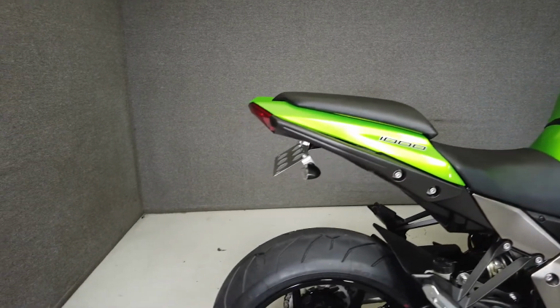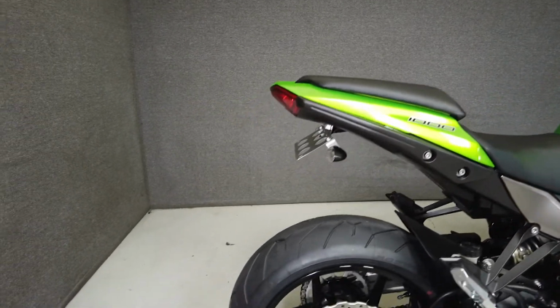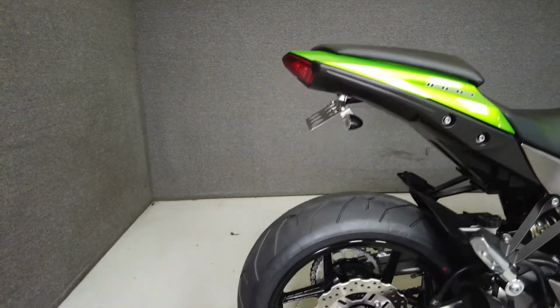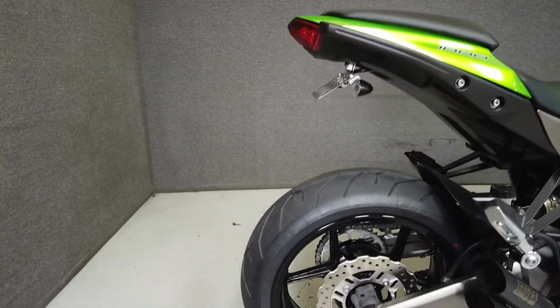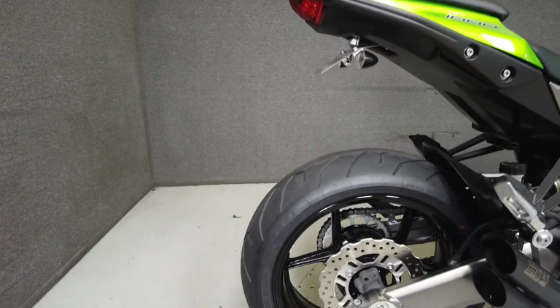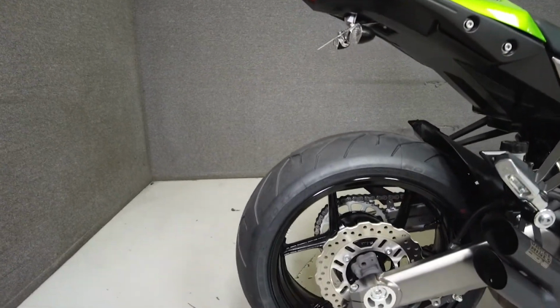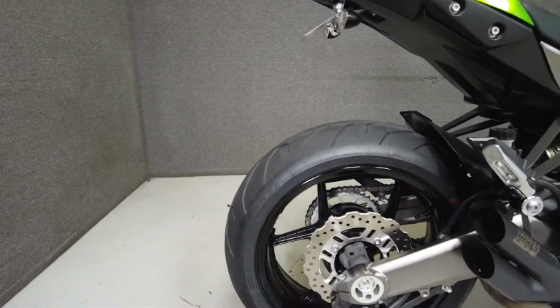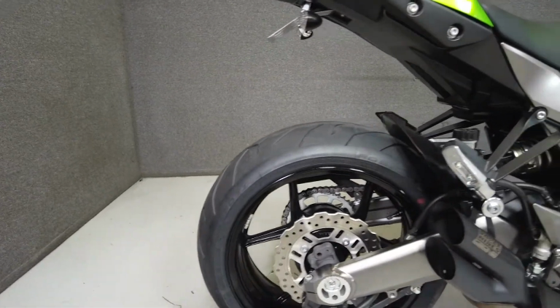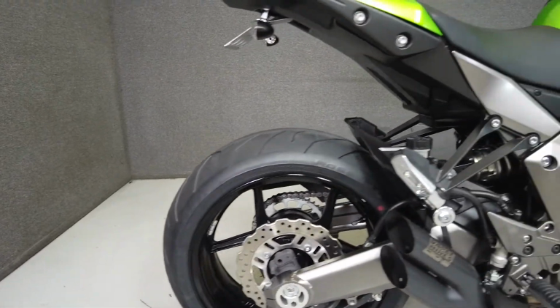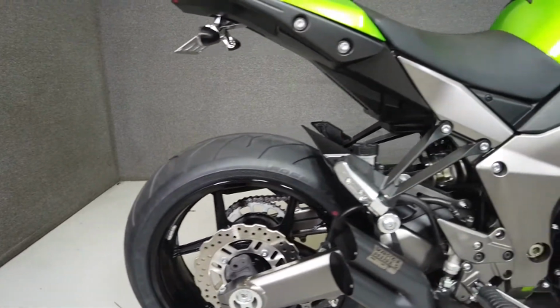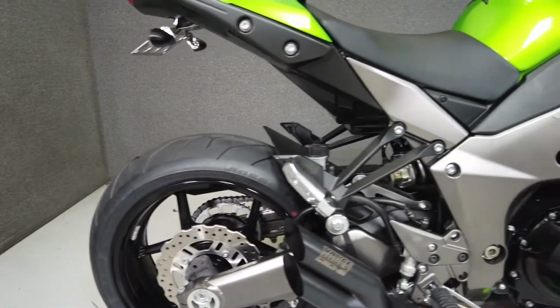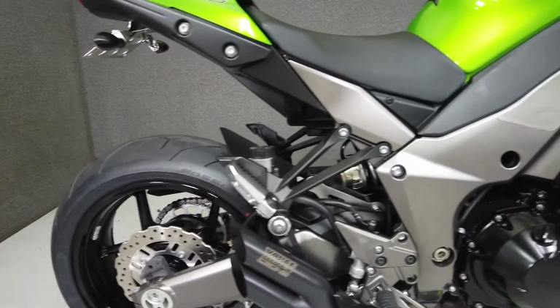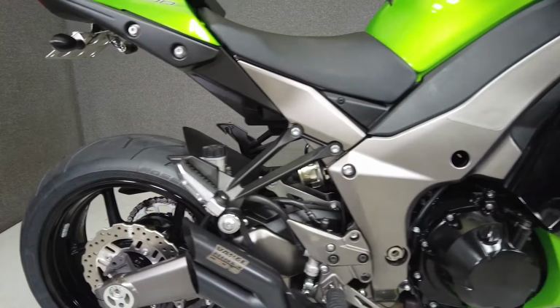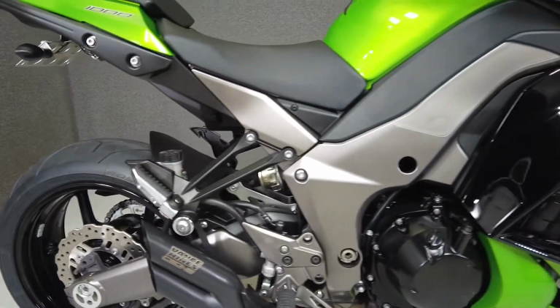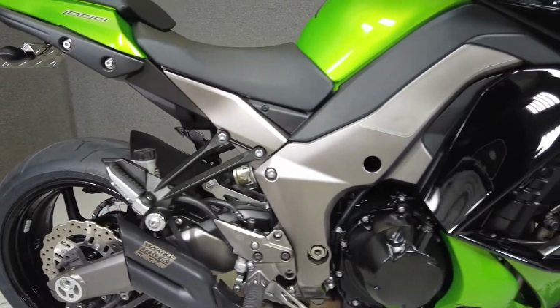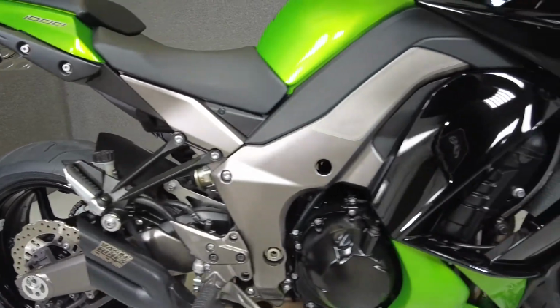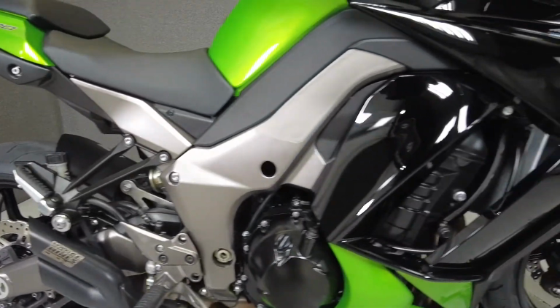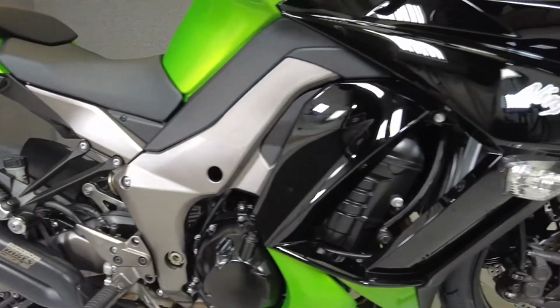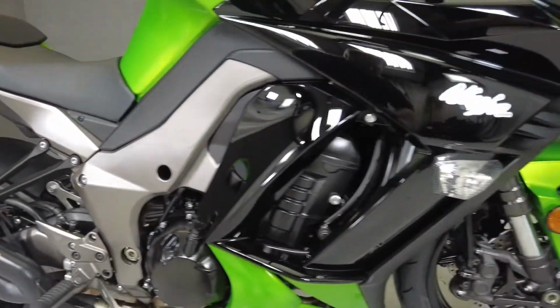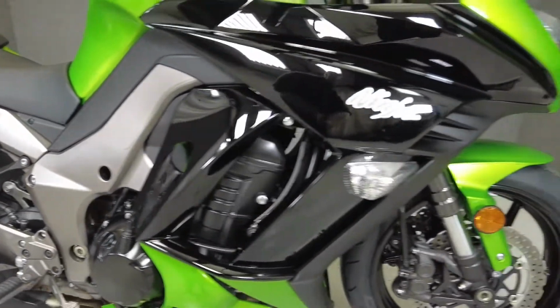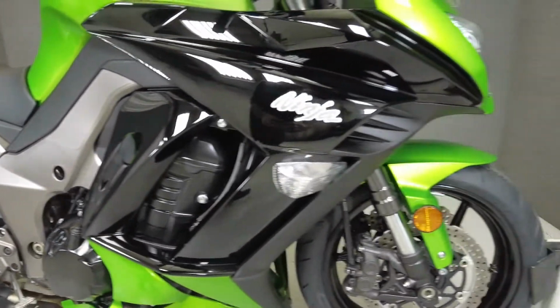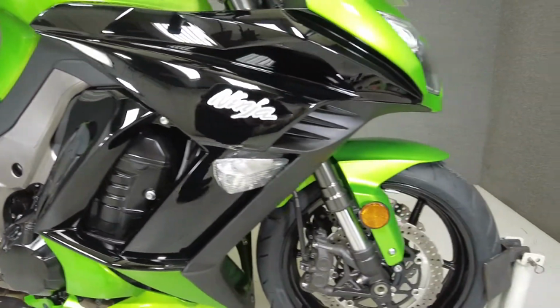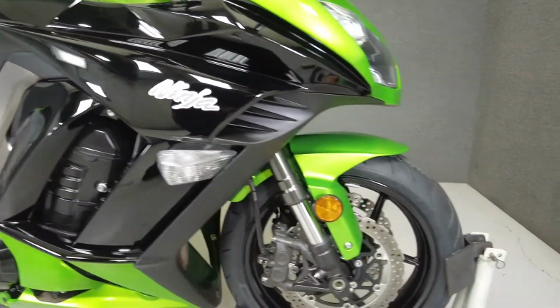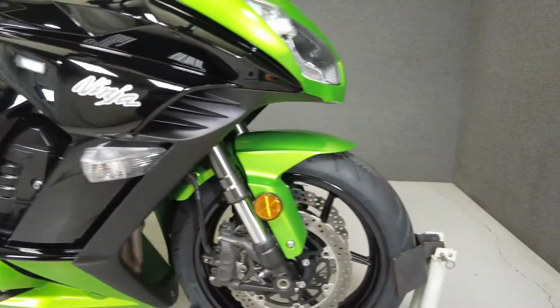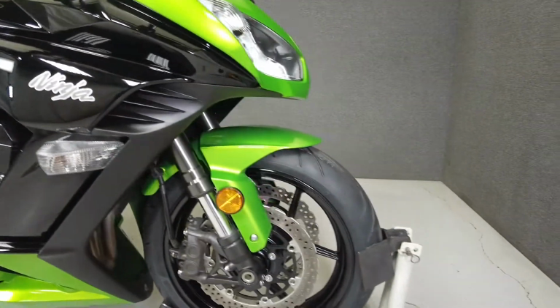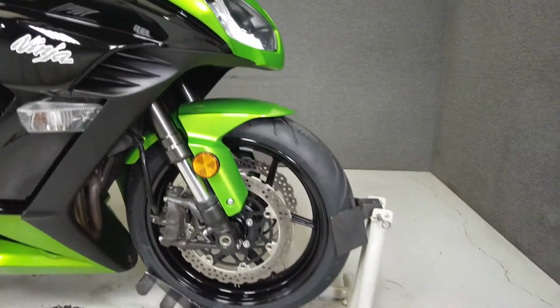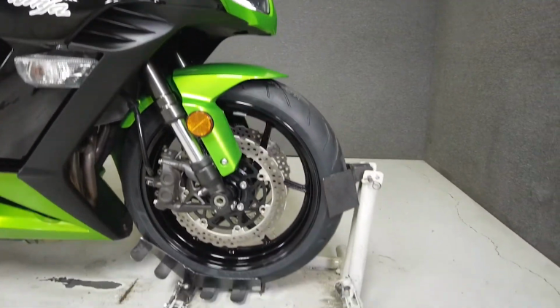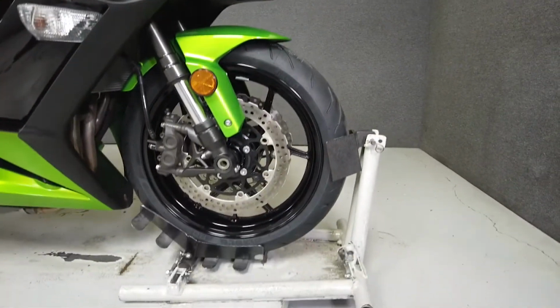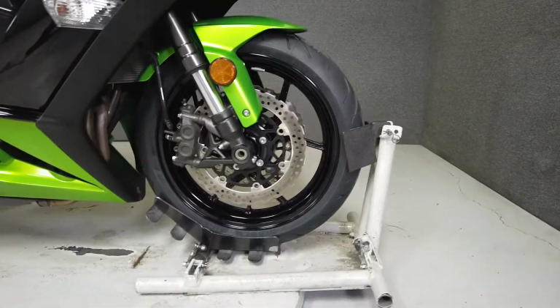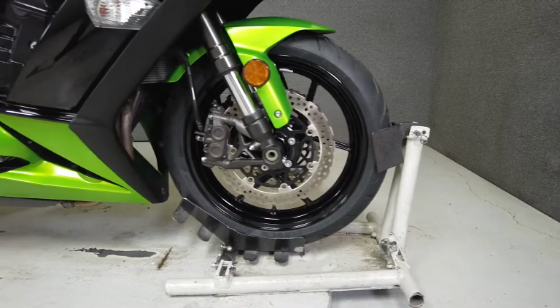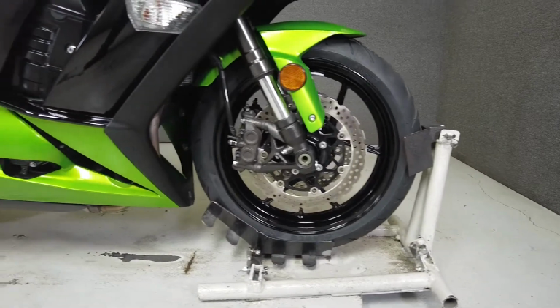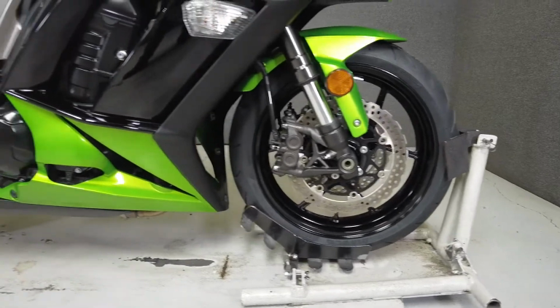It's been upgraded with a Vance & Hines slip-on muffler, rear fender eliminator kit, and aftermarket rear turn signals. We've also installed new front and rear tires on this motorcycle.